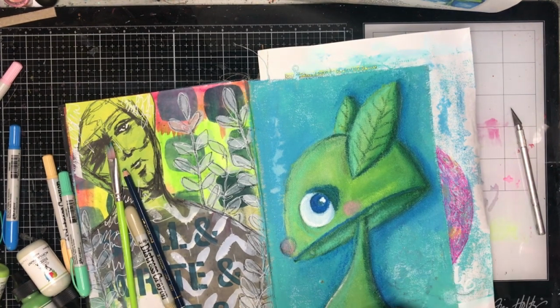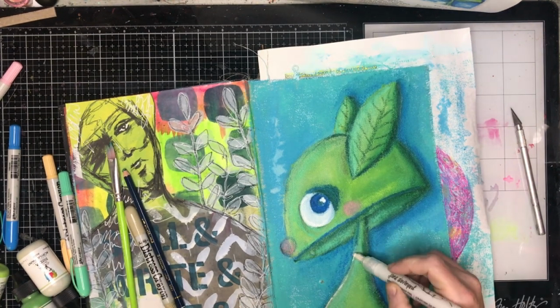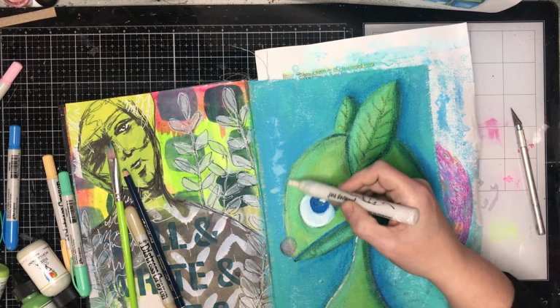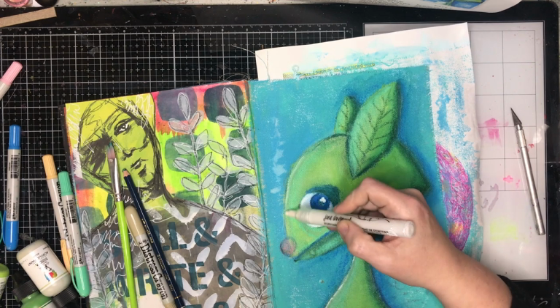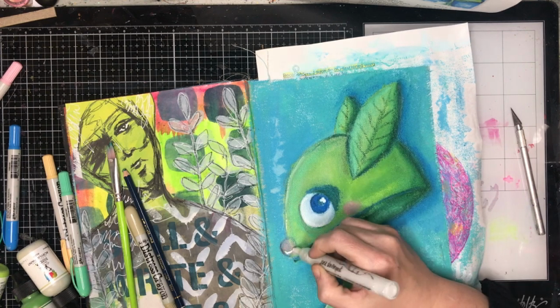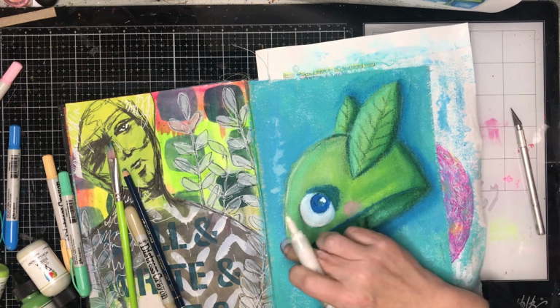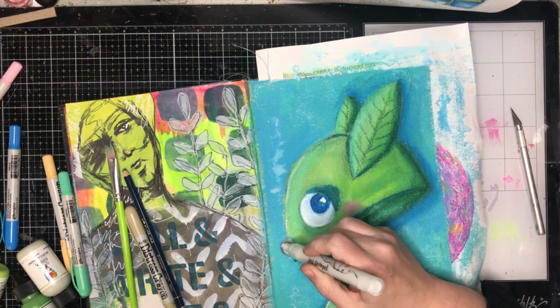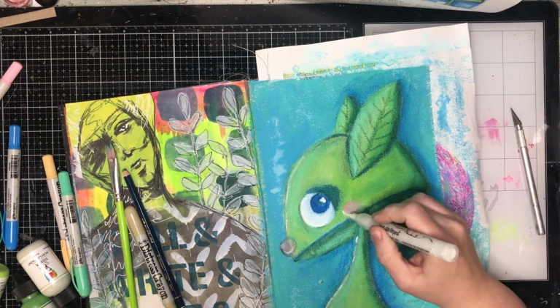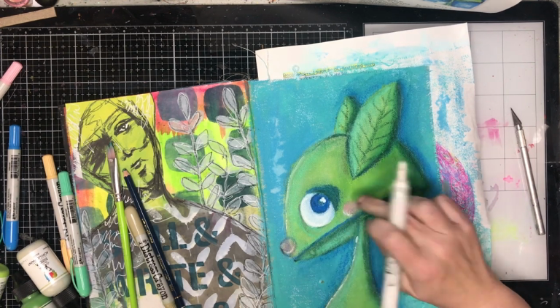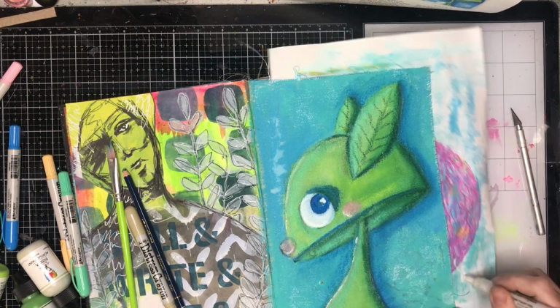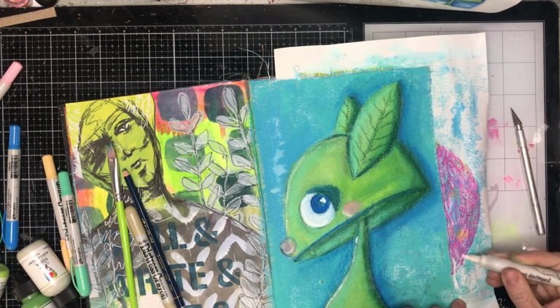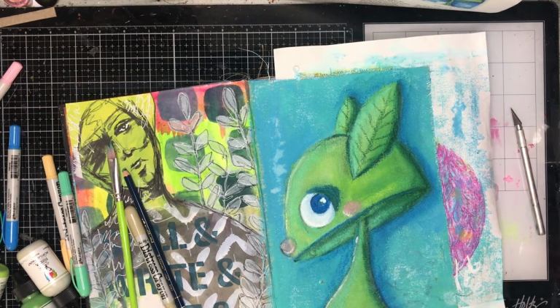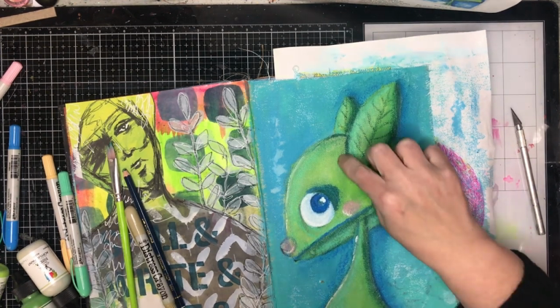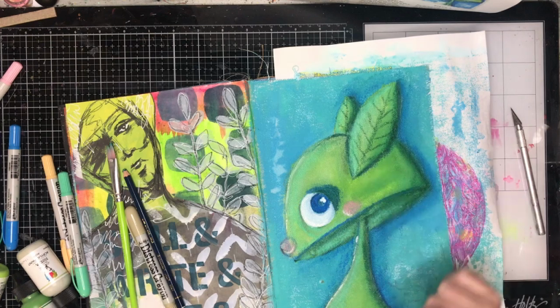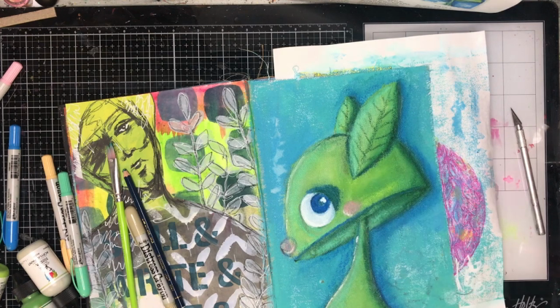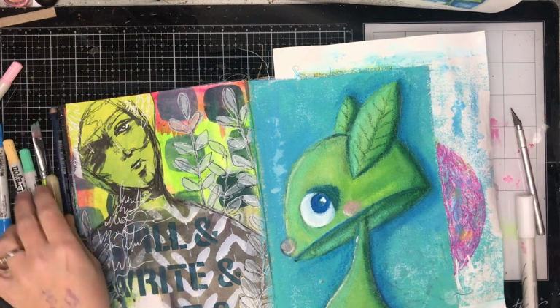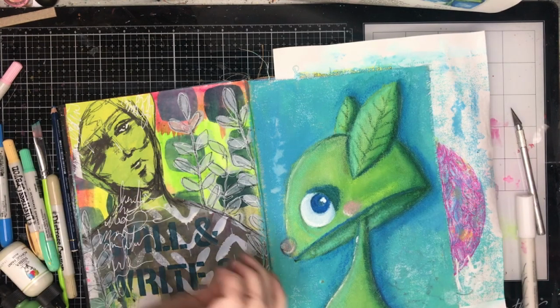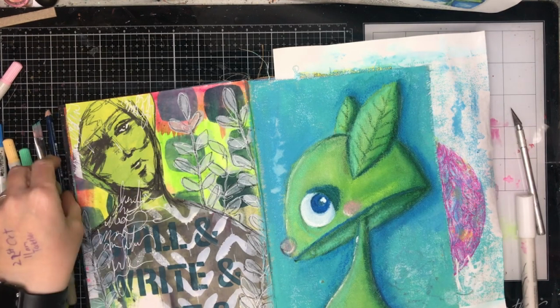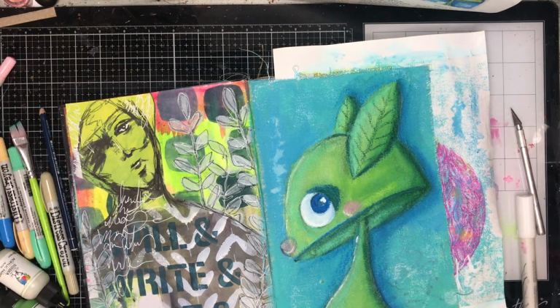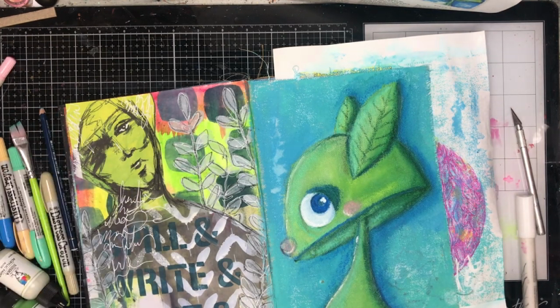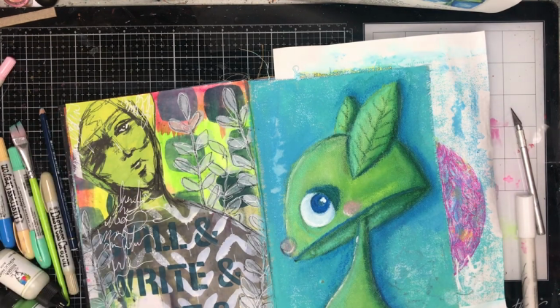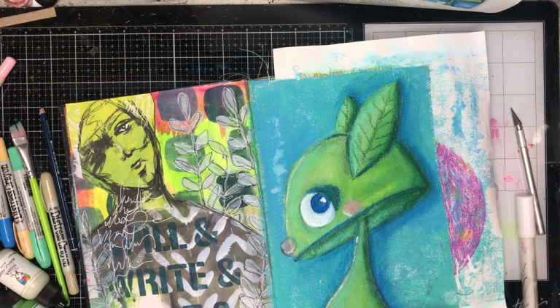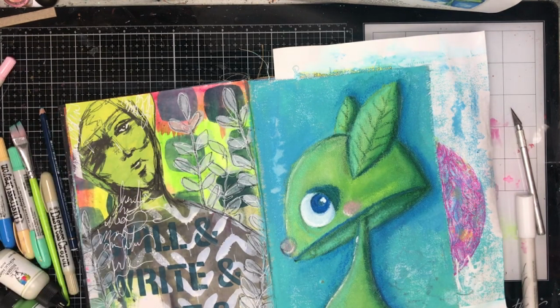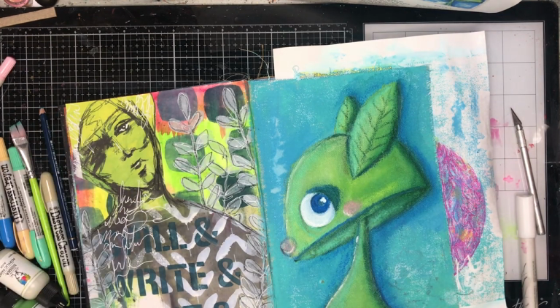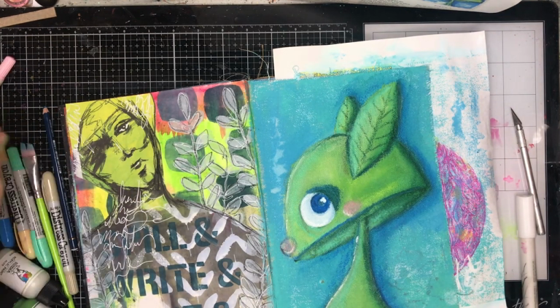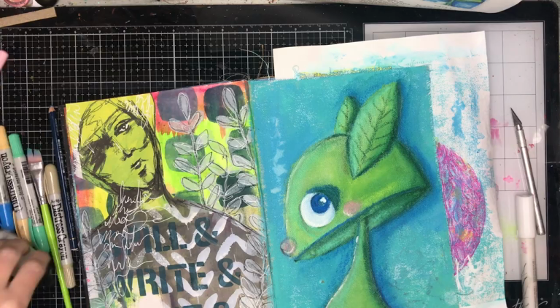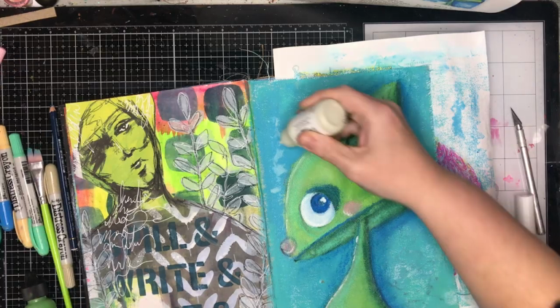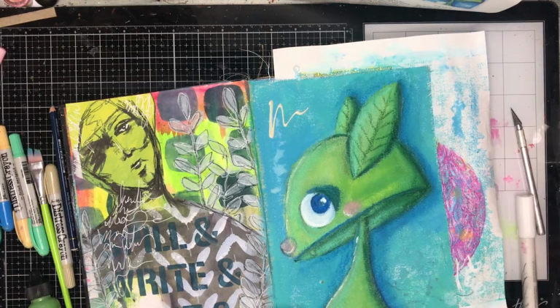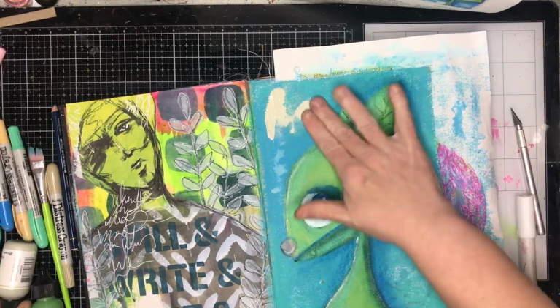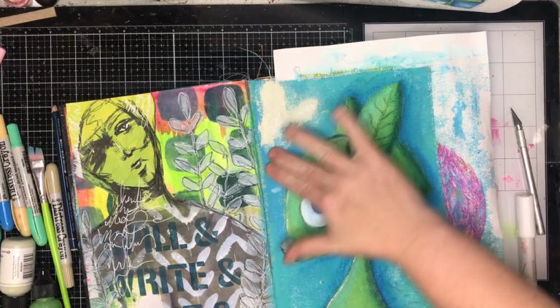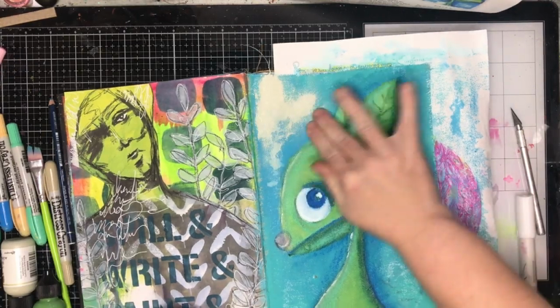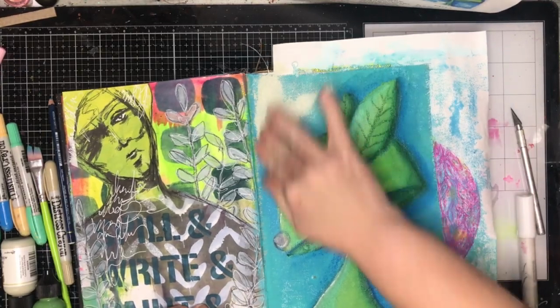It got that beautiful texture, color, and interest from having those mixed media on the page, which is one of the reasons why I love doing mixed media so much. I'm just going in with a white paint pen to add those really bright highlights over the top.